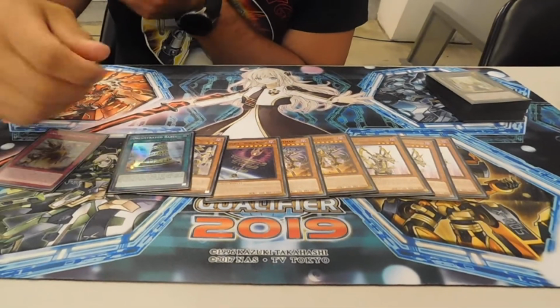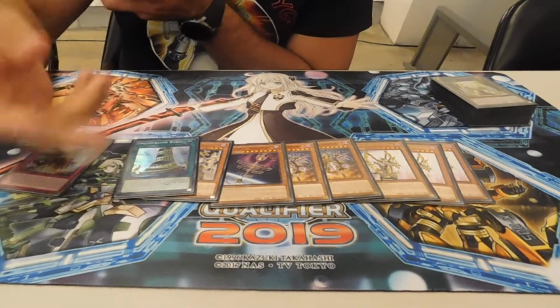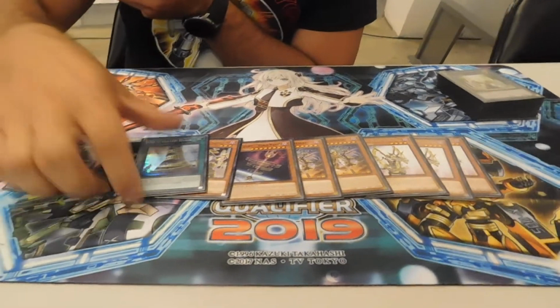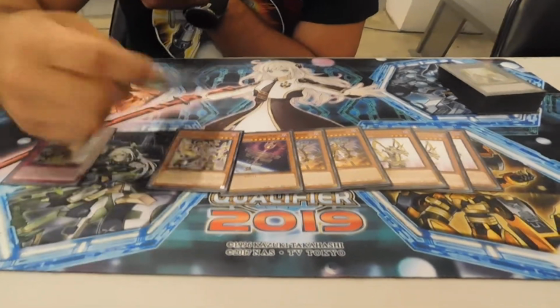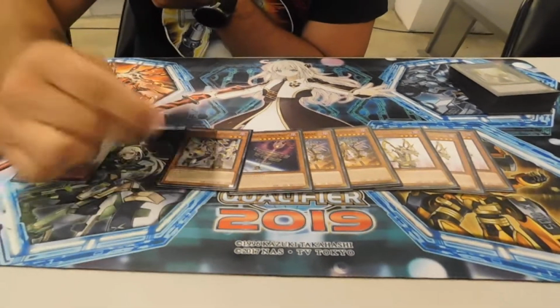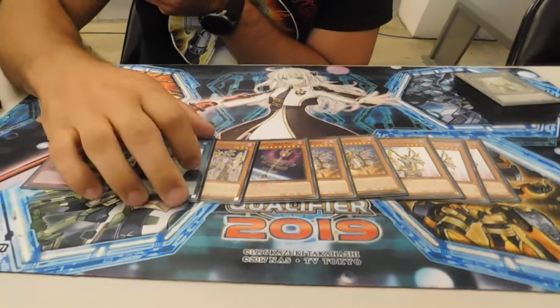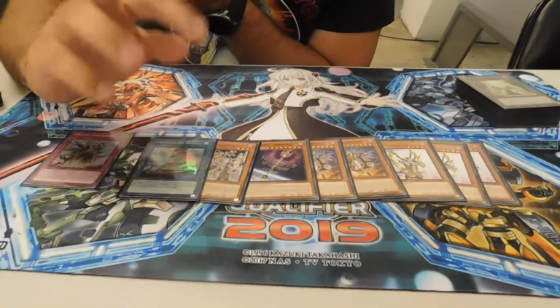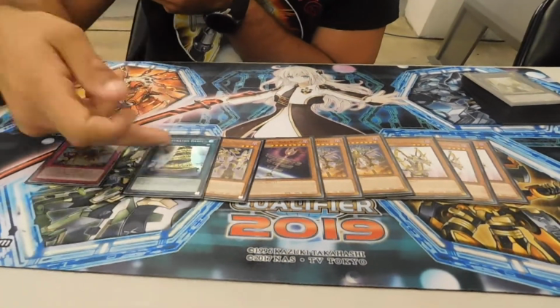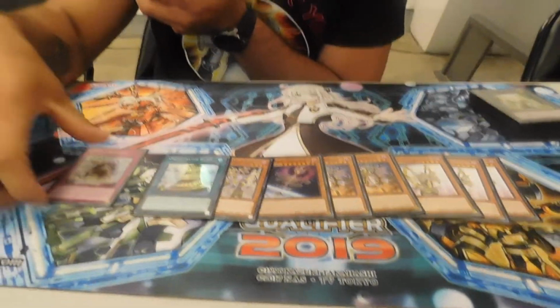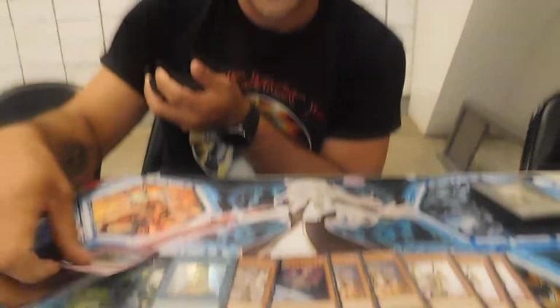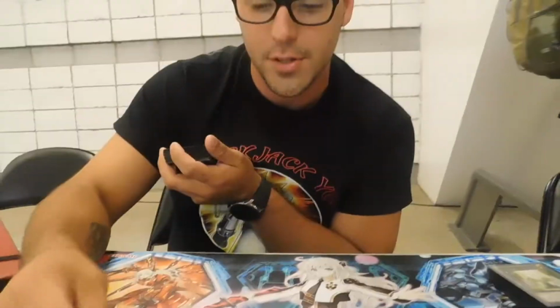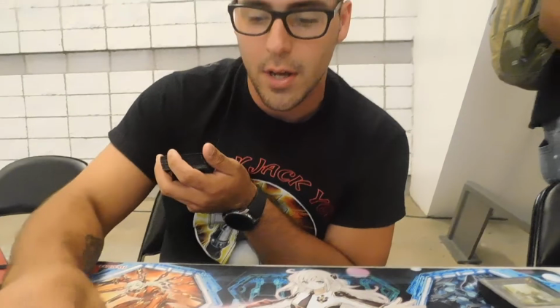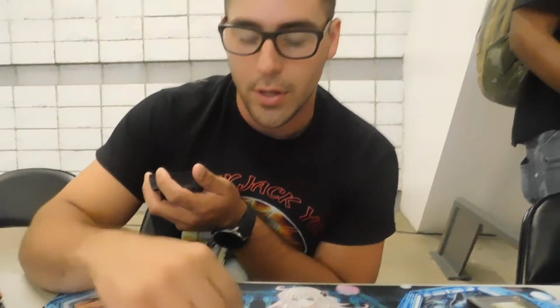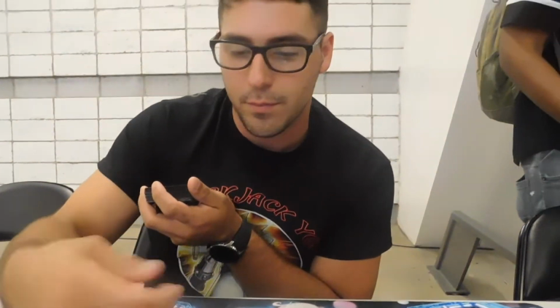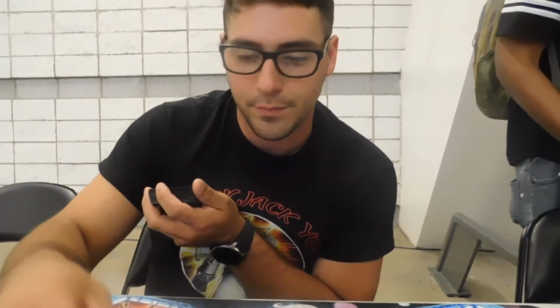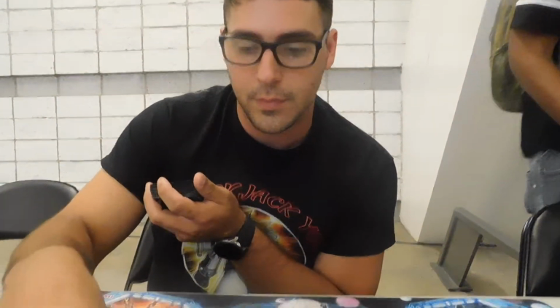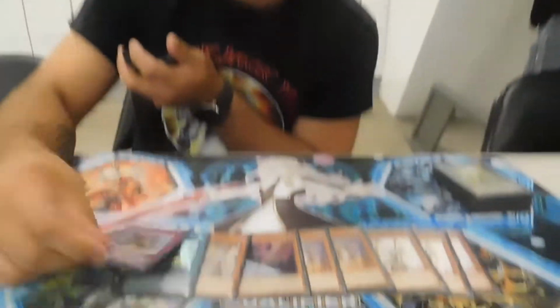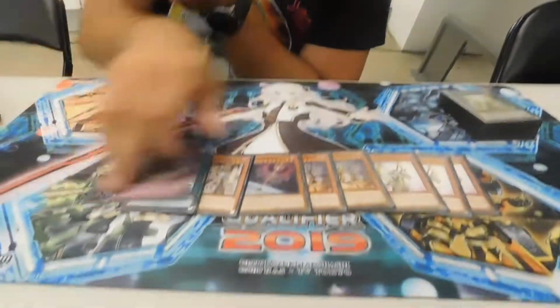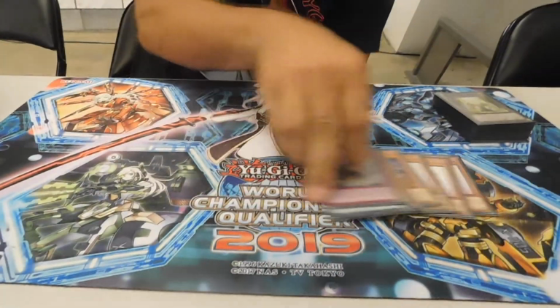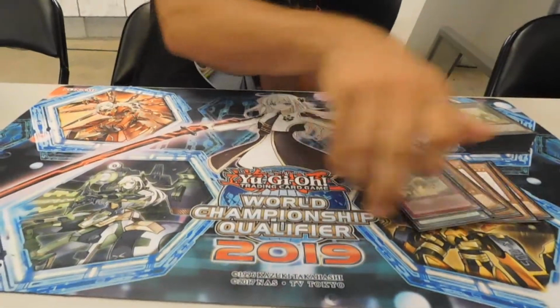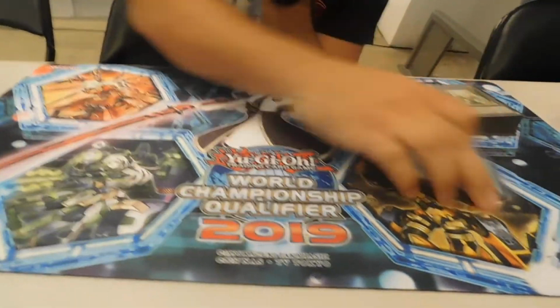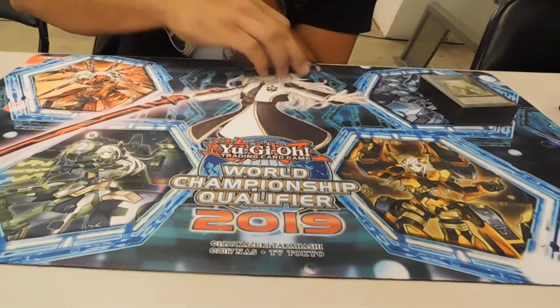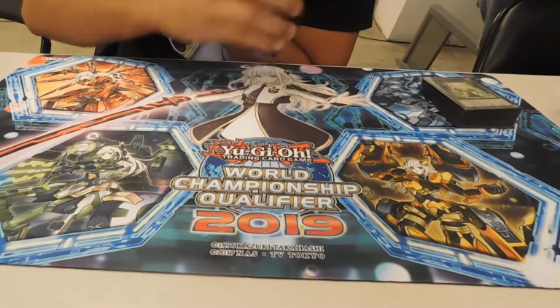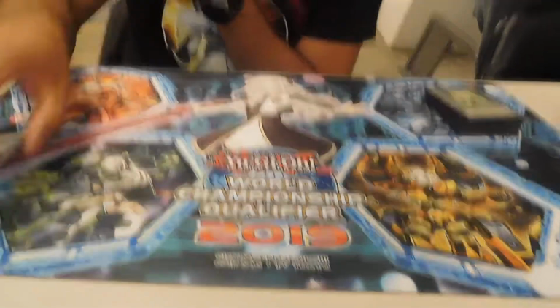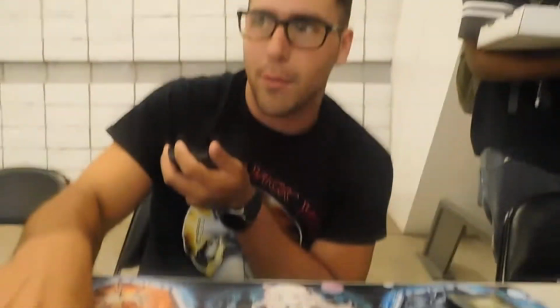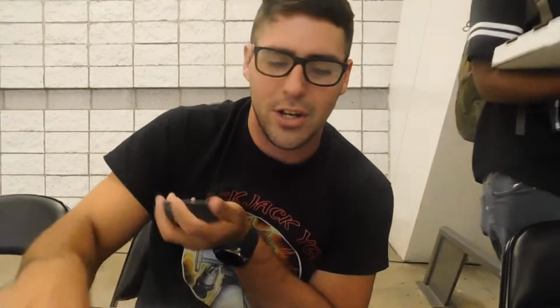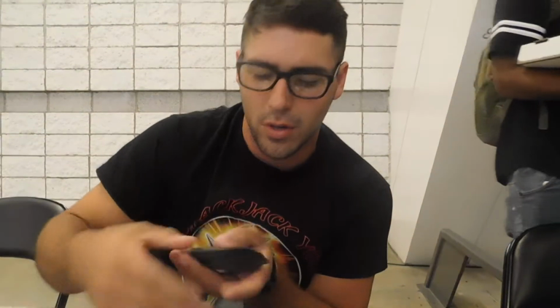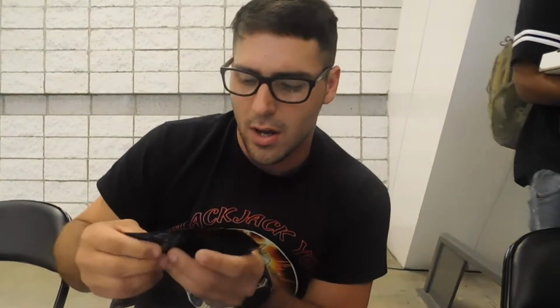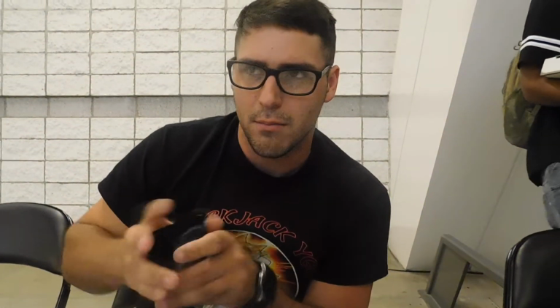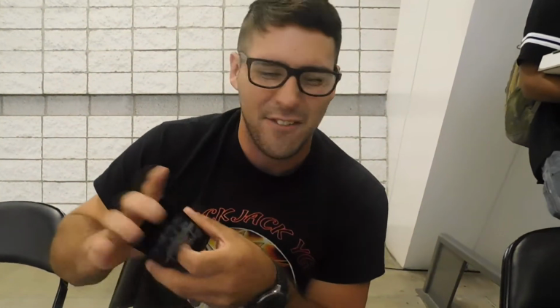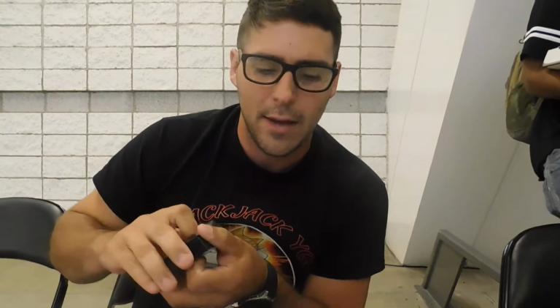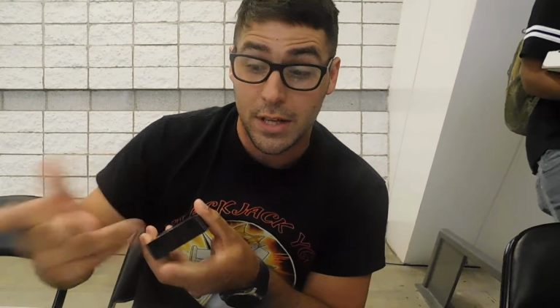You're theoretically running 3 copies of this card because you're running 2 Terraformings for the Trickster Engine, so you can have more access to that. It's pretty nice. I think I set Babel Crescendo half of my games, which was nice.